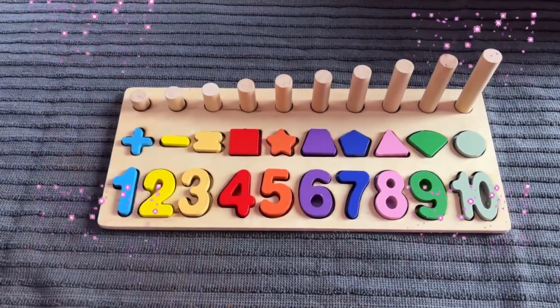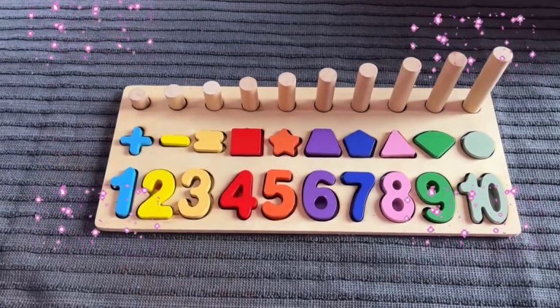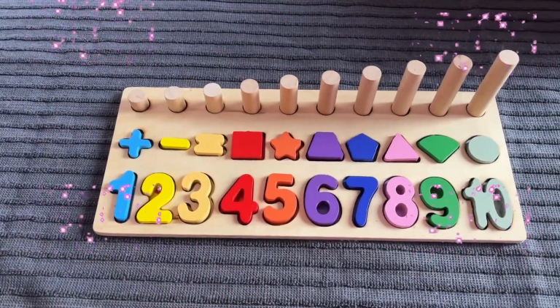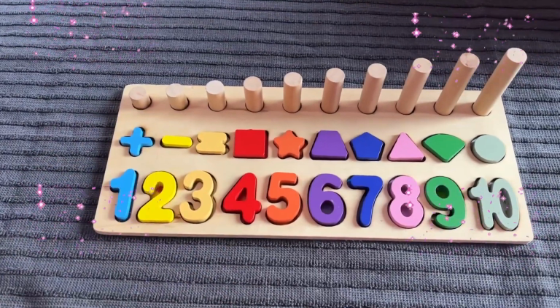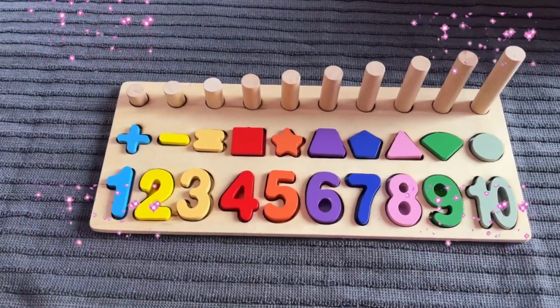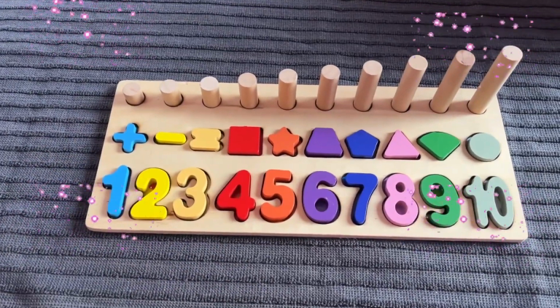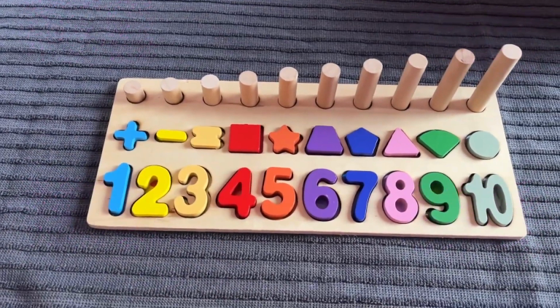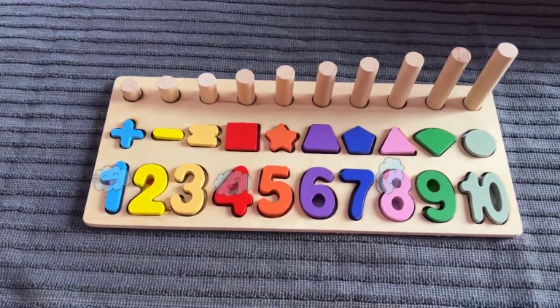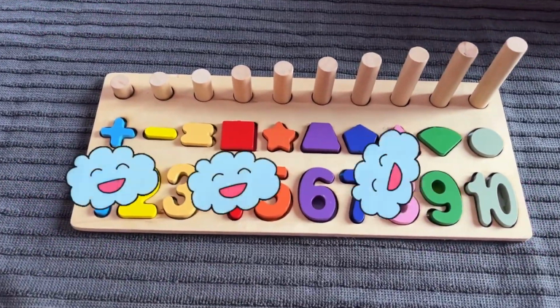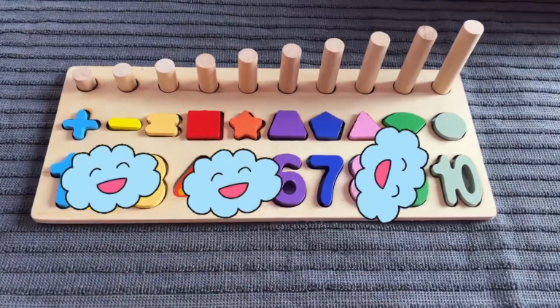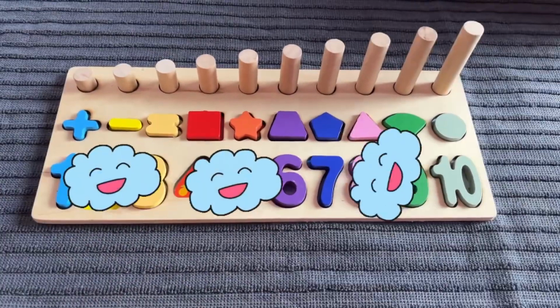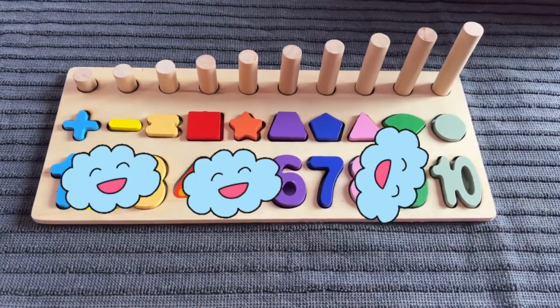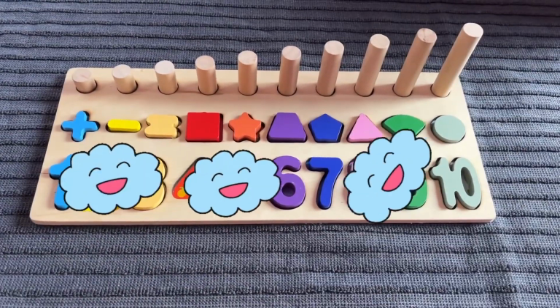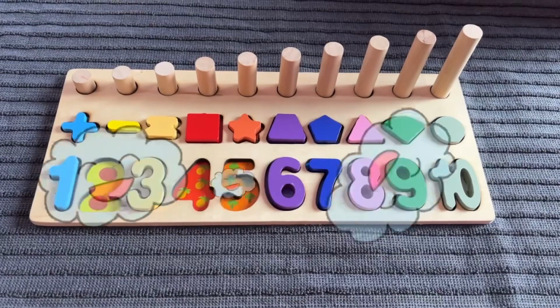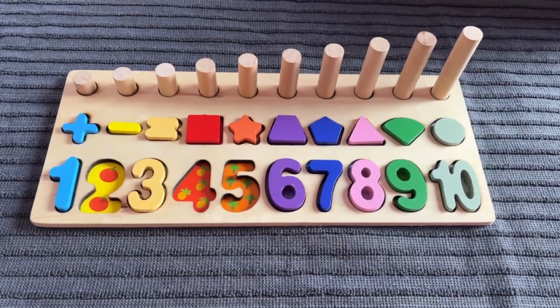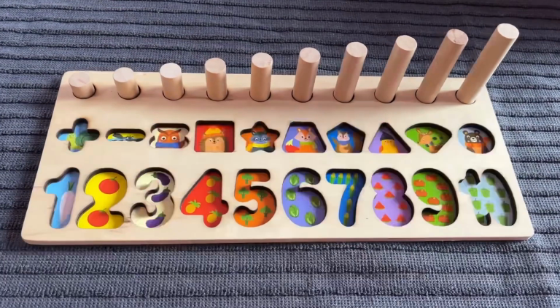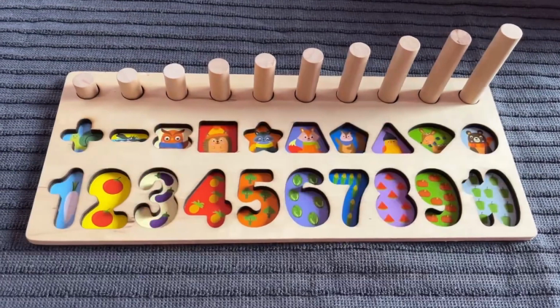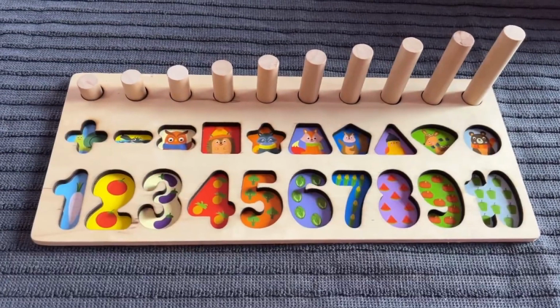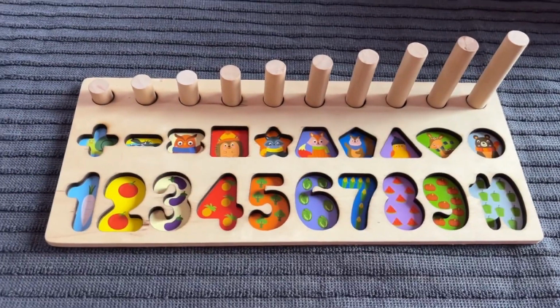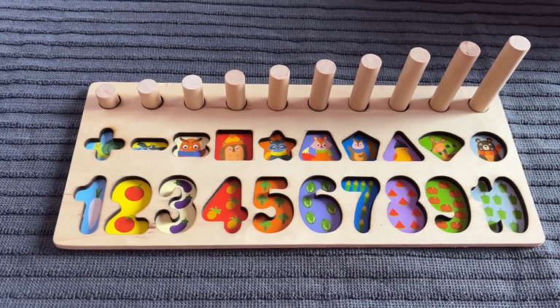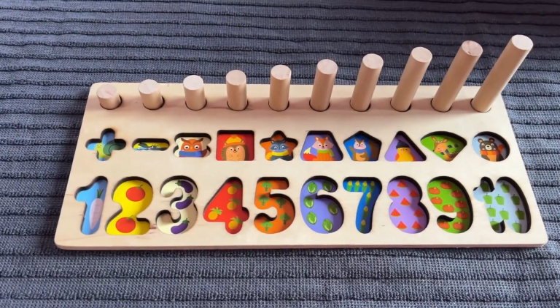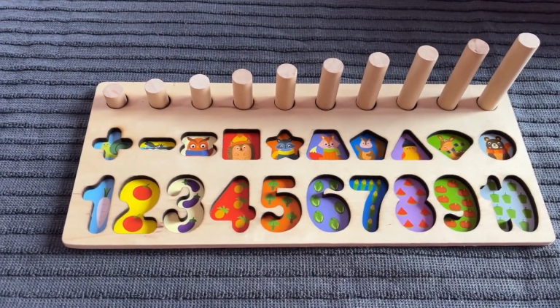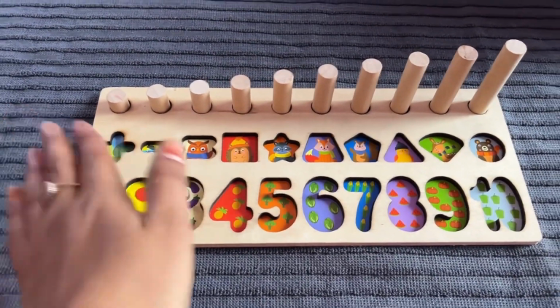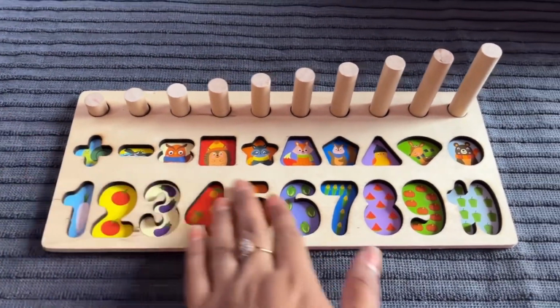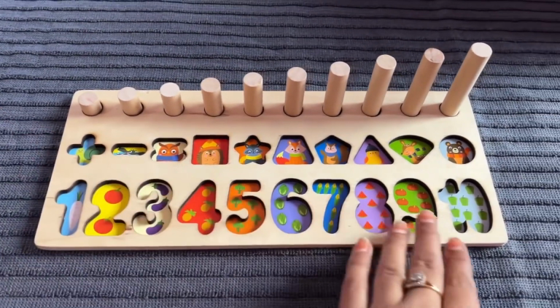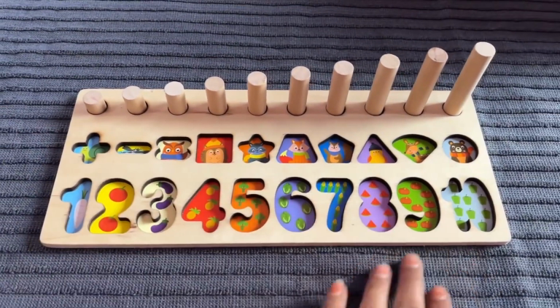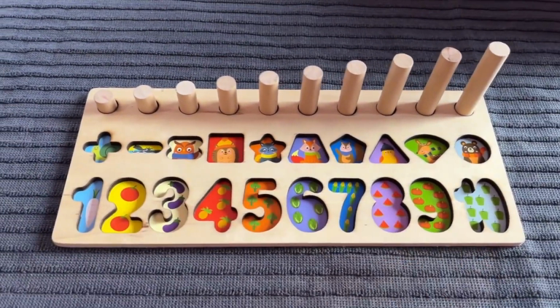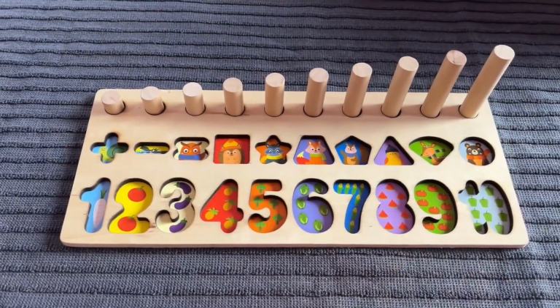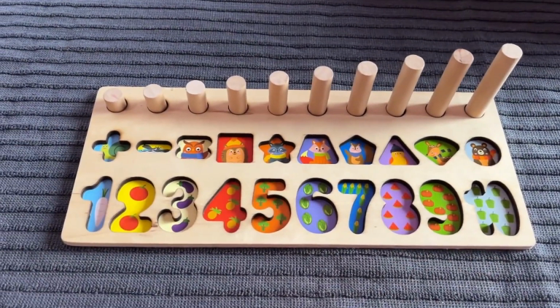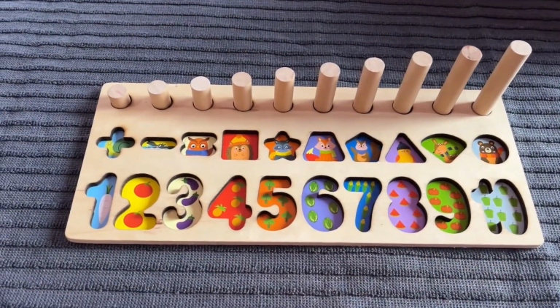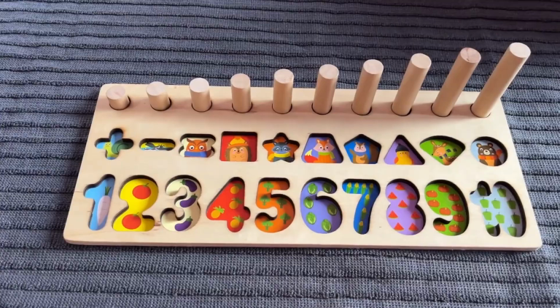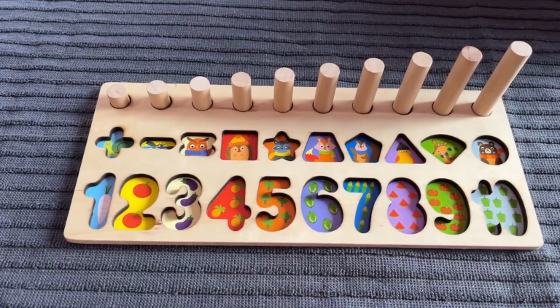Hey guys, welcome back to my channel. Oh no, where did all the numbers and shapes go? Can you help me find them? Let's go.